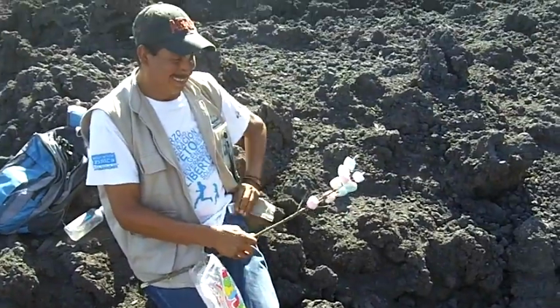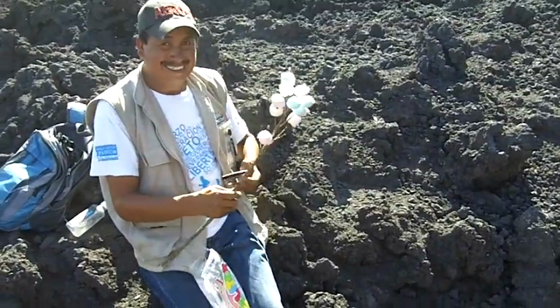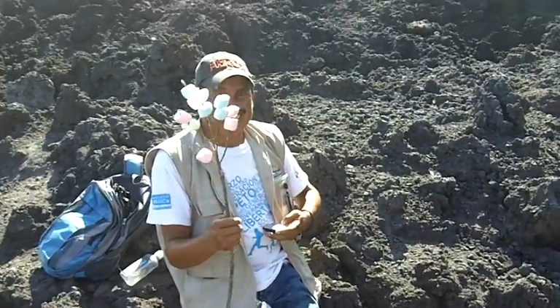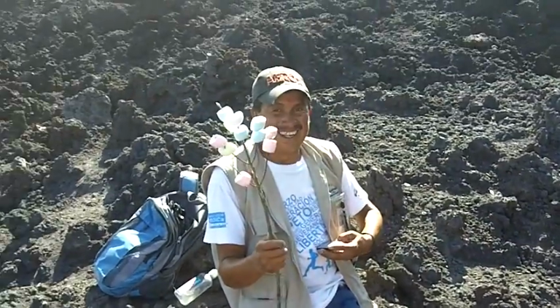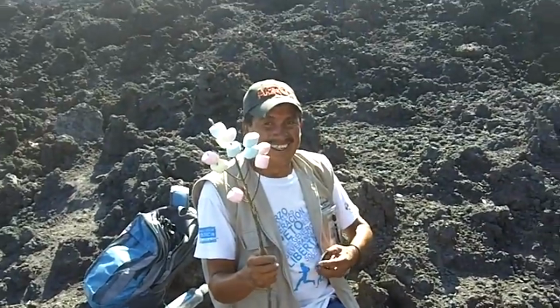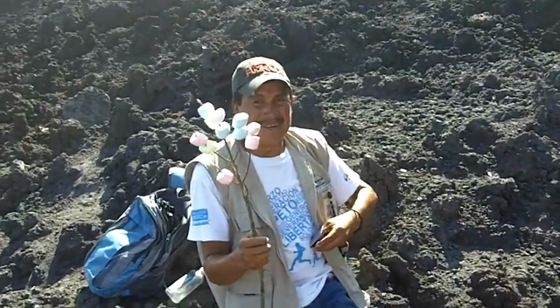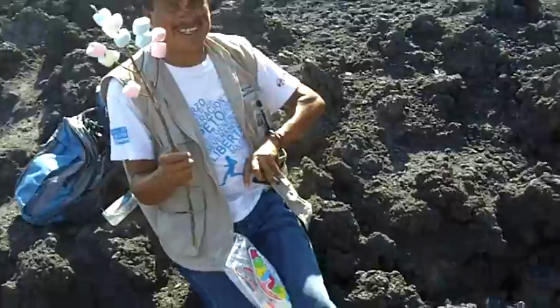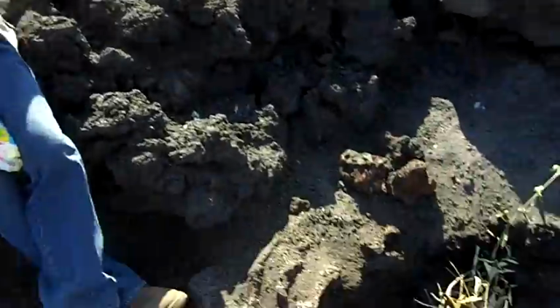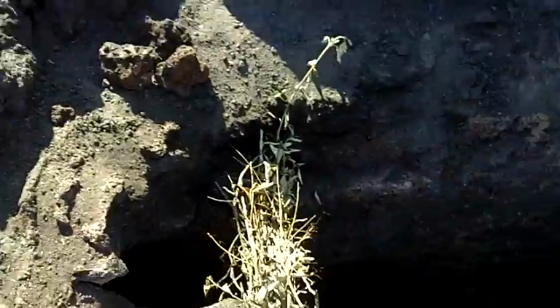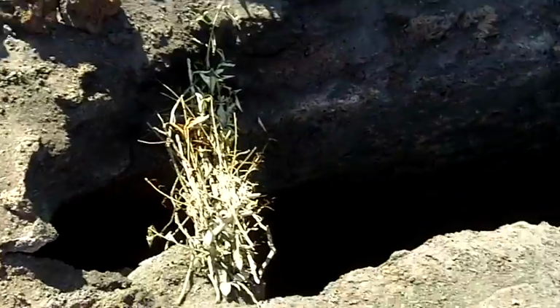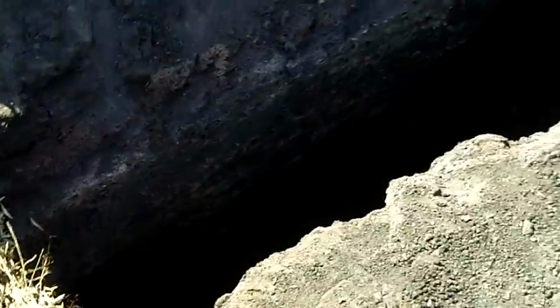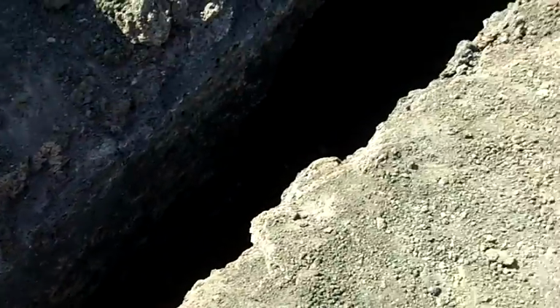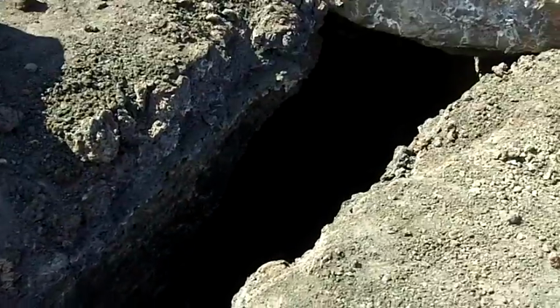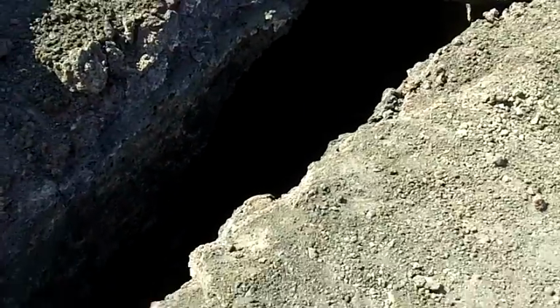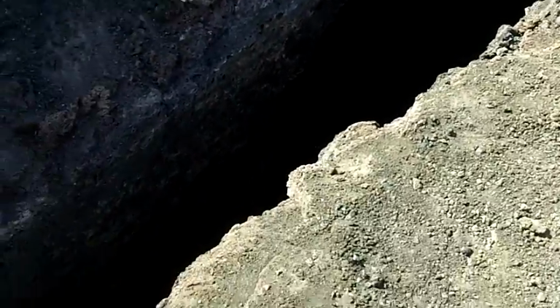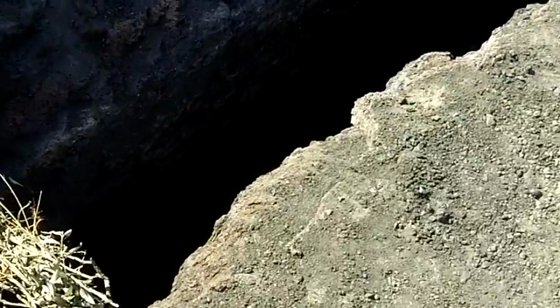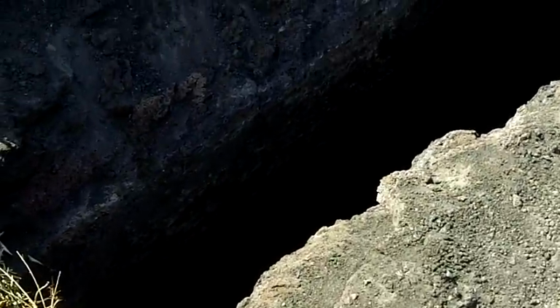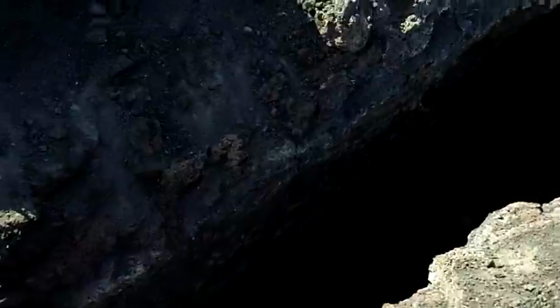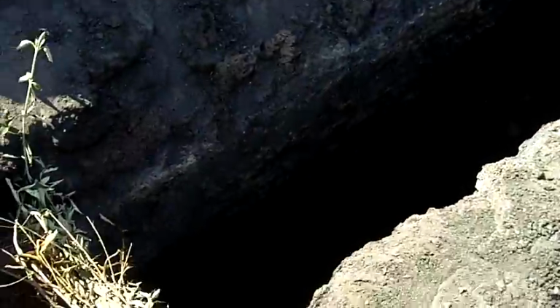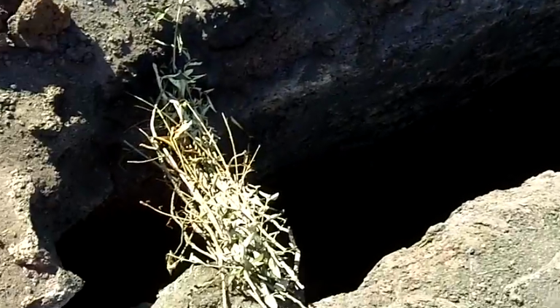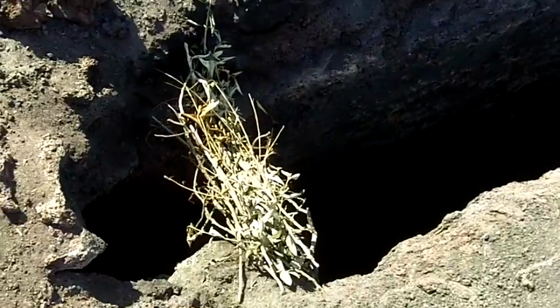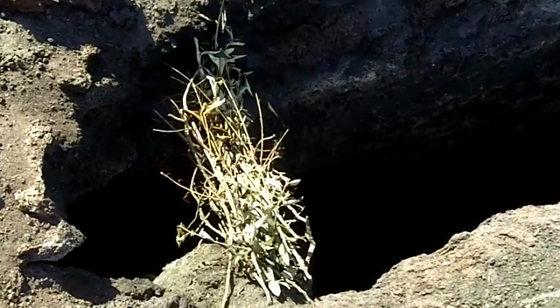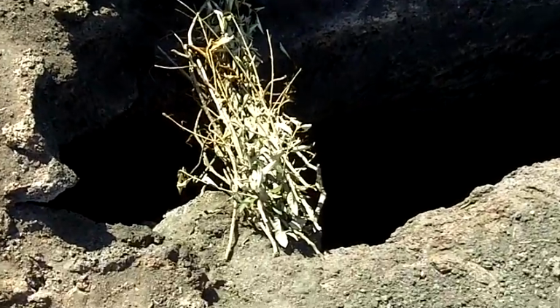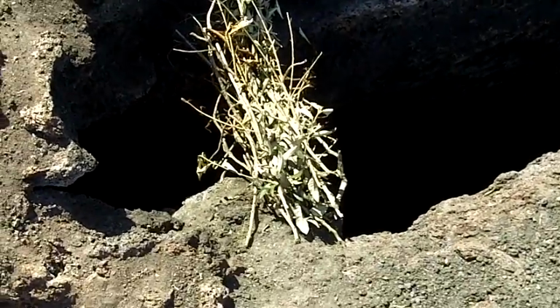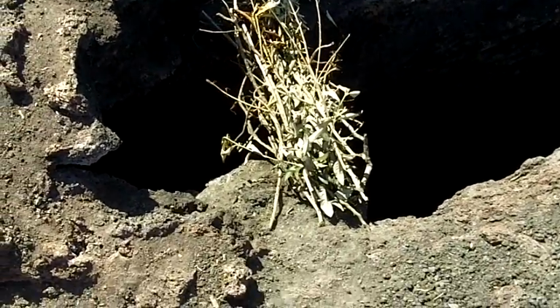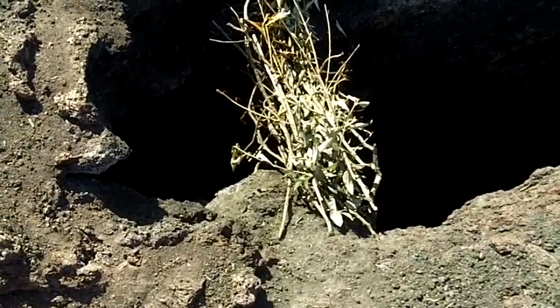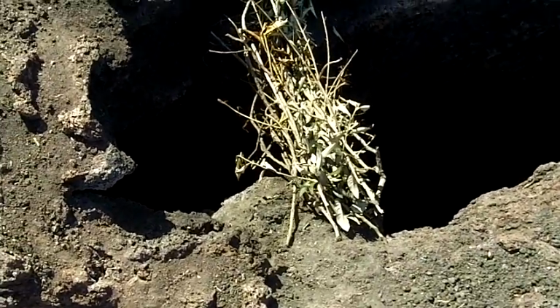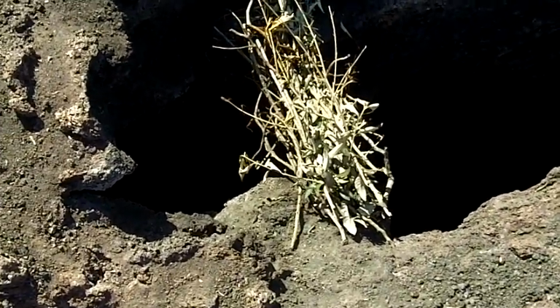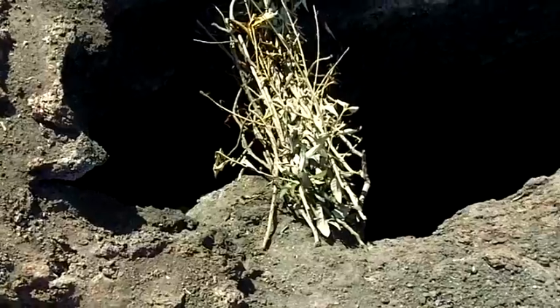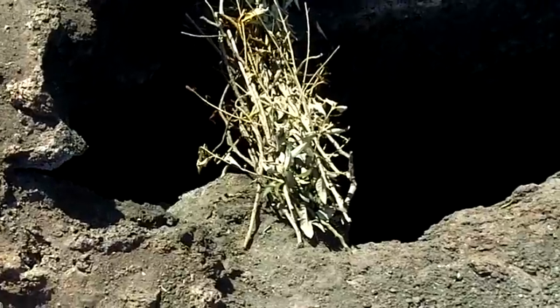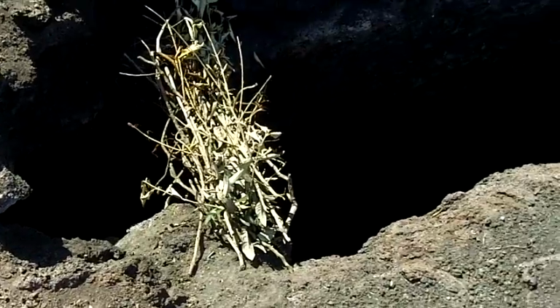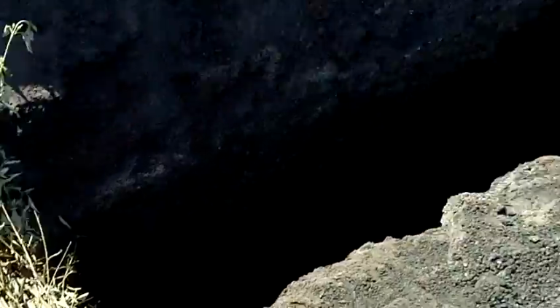Our guide just put a bunch of marshmallows on a stick. Here's a crater — a little crevice. That is painfully hot. He picked some fresh limbs on the way up and they're about to catch fire.